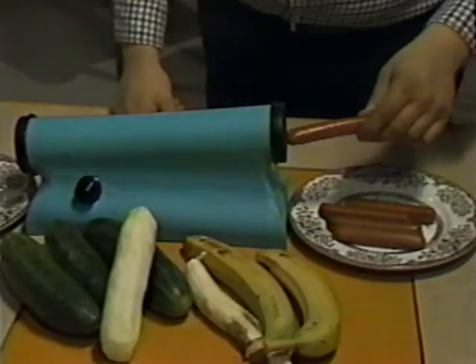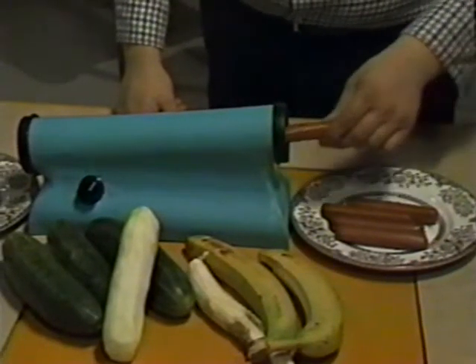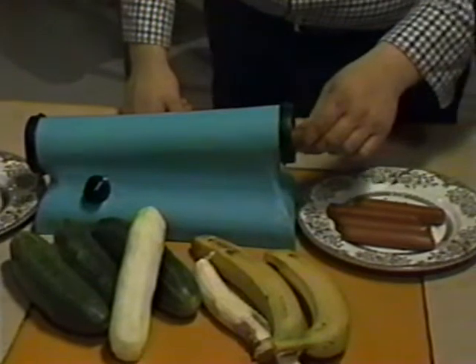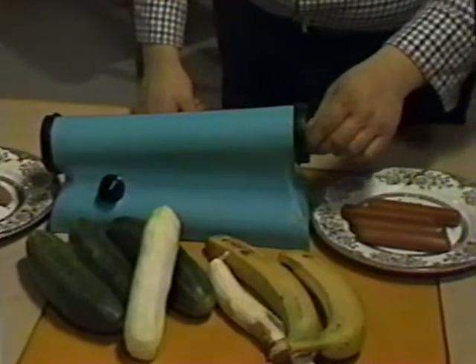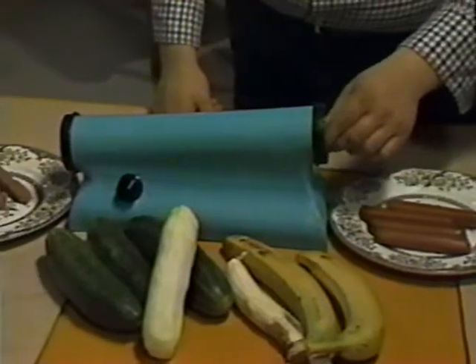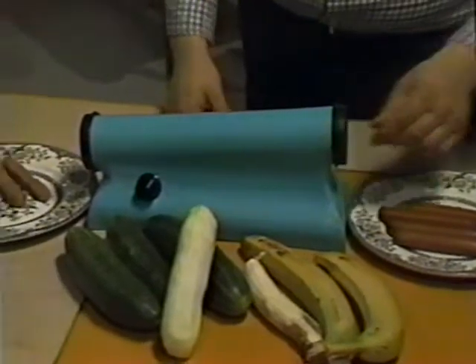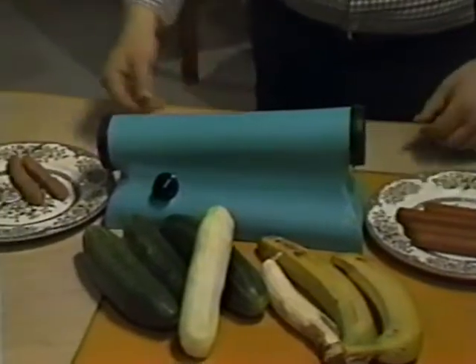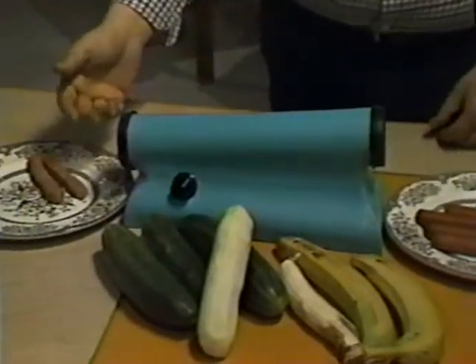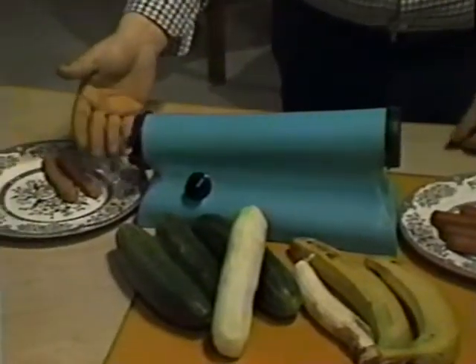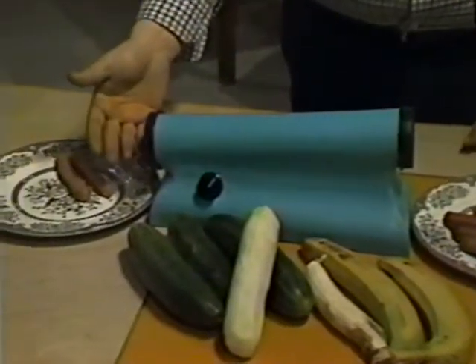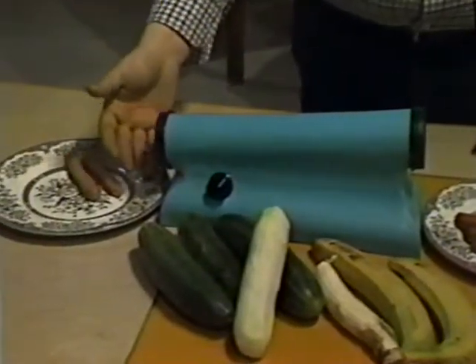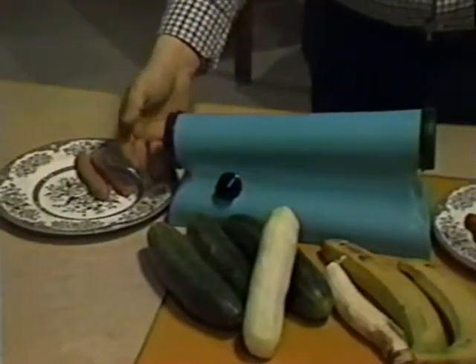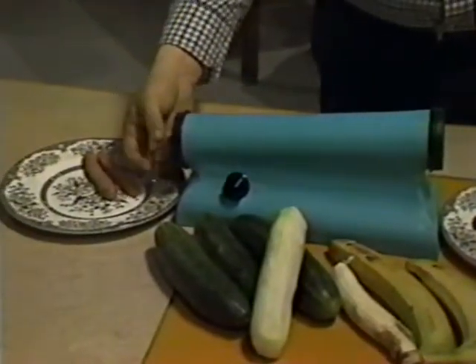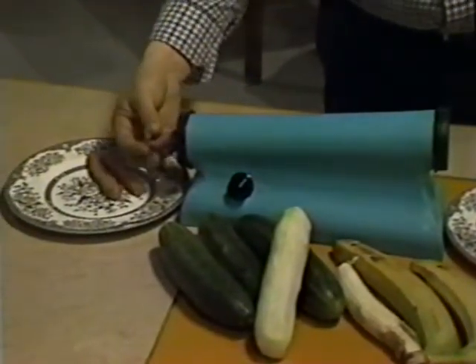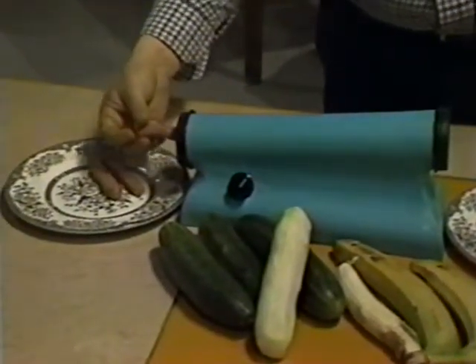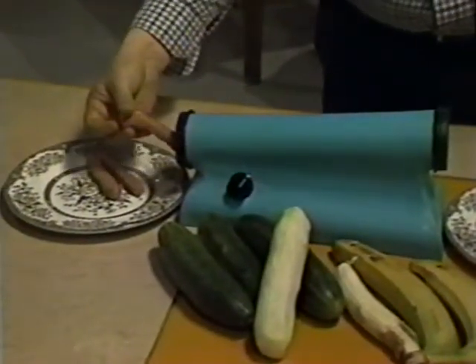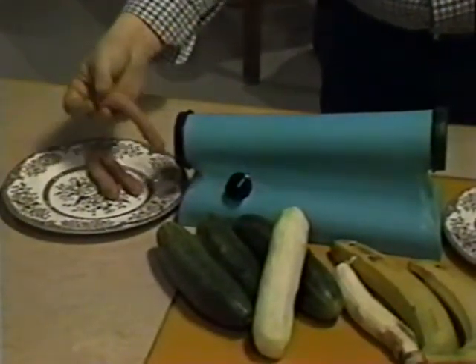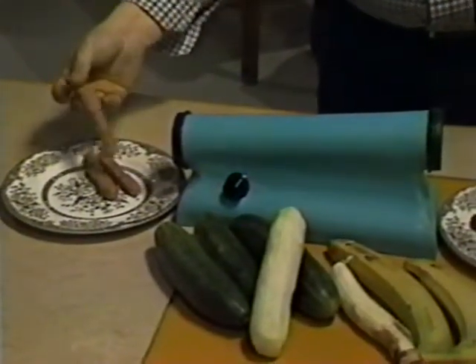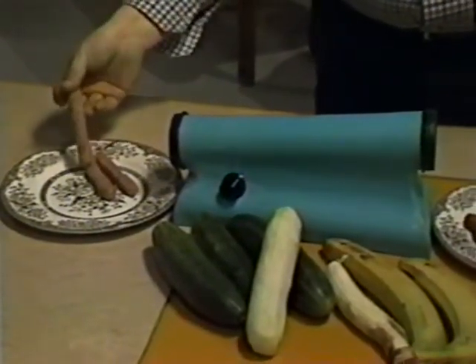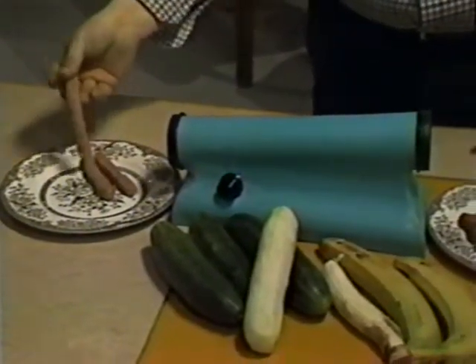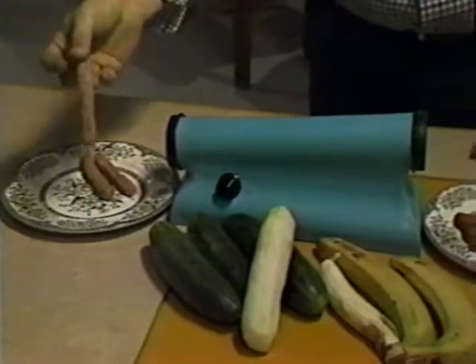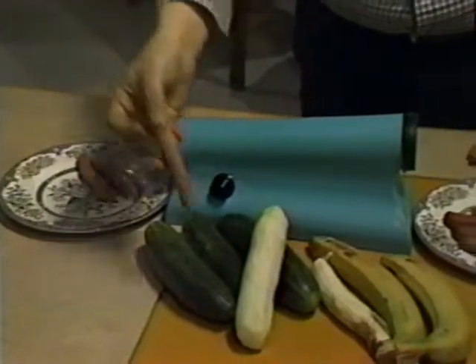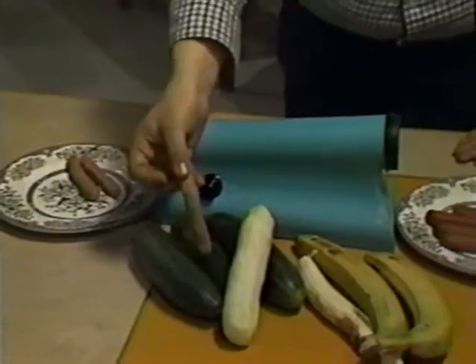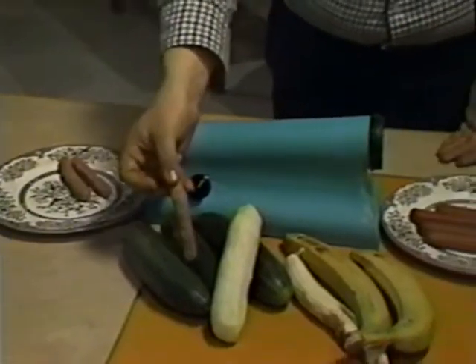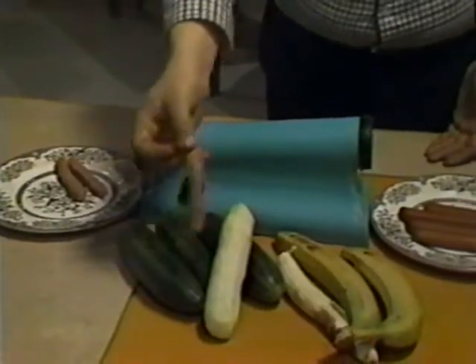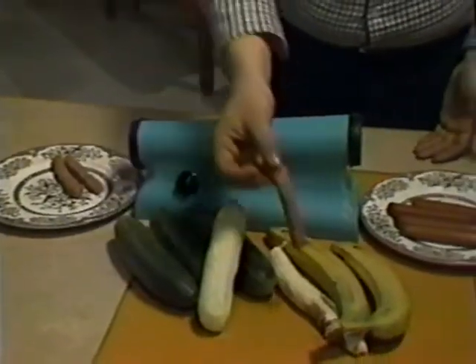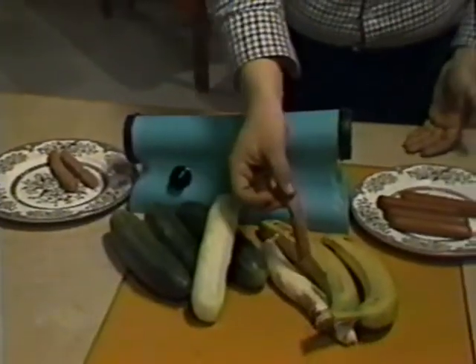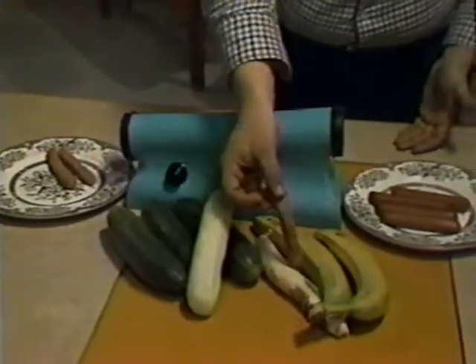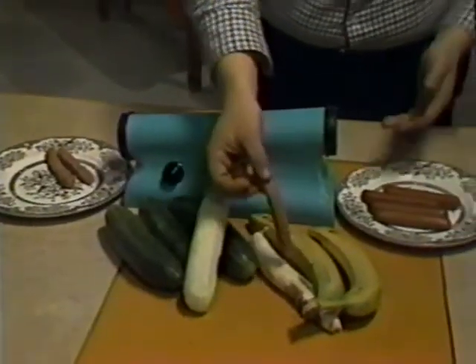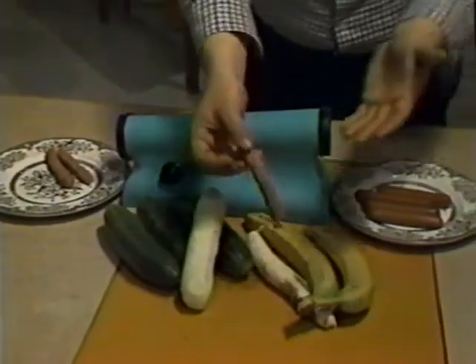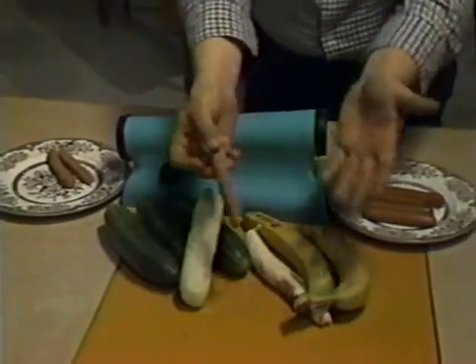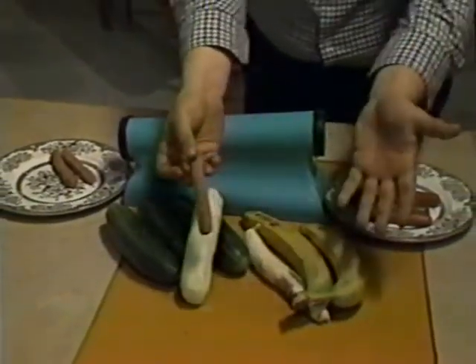It removes unsightly skin that covers most wieners in seconds. Automatically. Just pop the wiener into the Ronco Wiener Skinner and you'll get a perfect skinless wiener every time. Also great for bananas, cucumbers, zucchini and carrots.